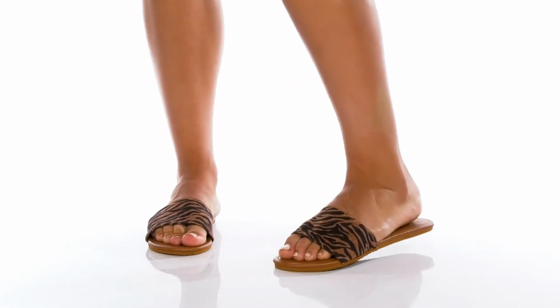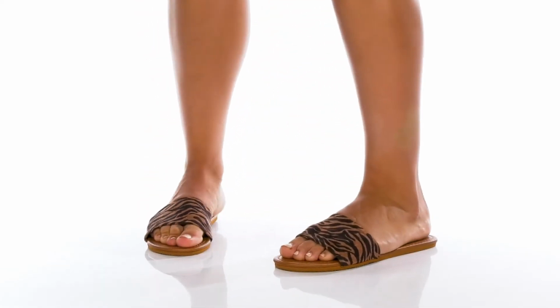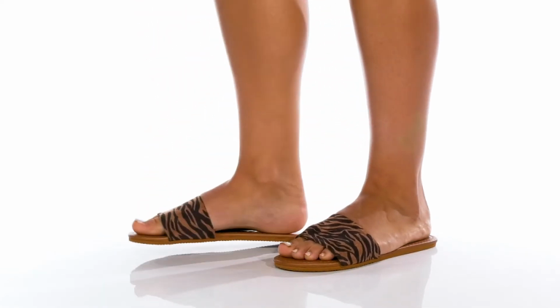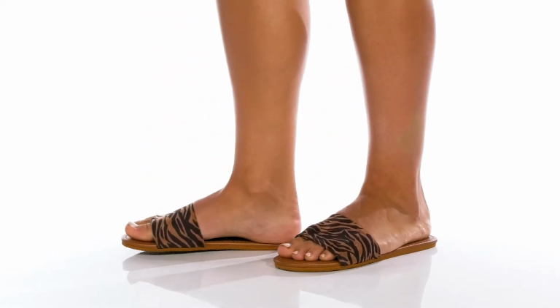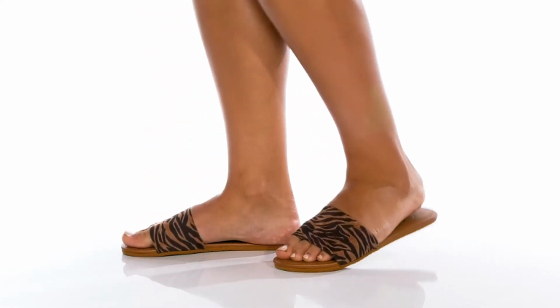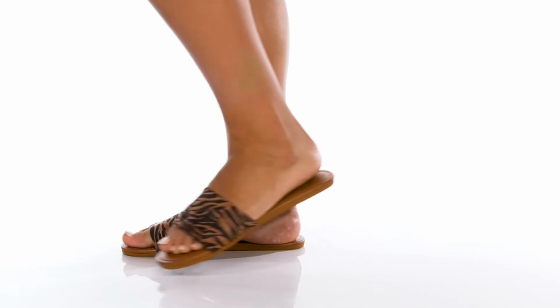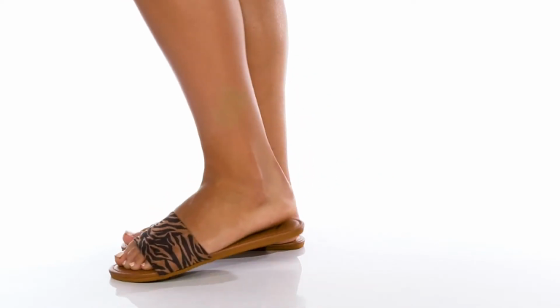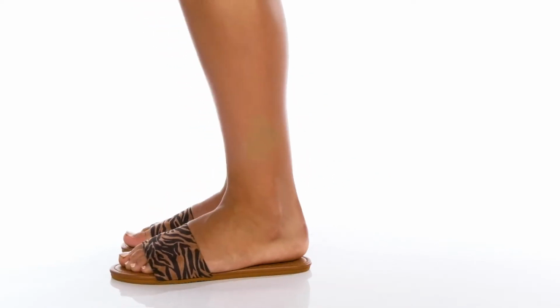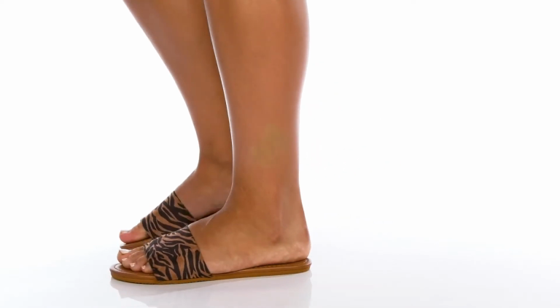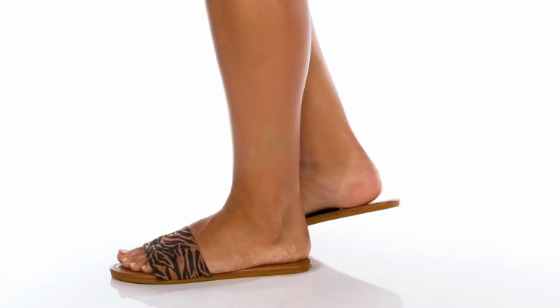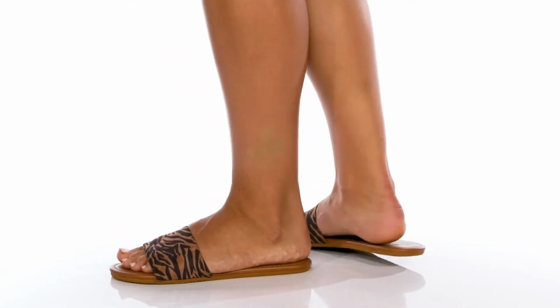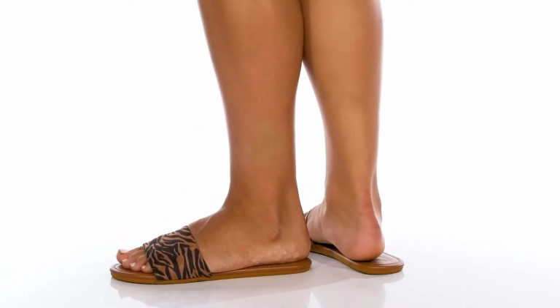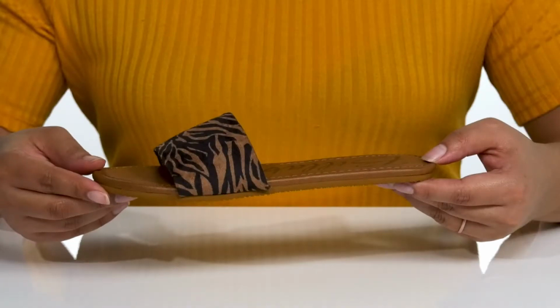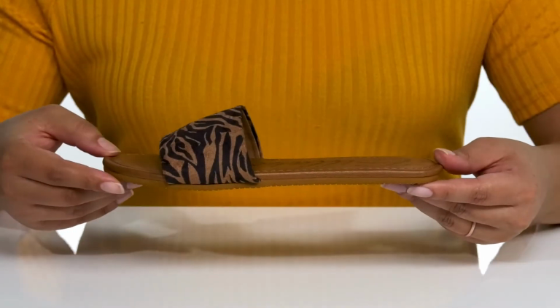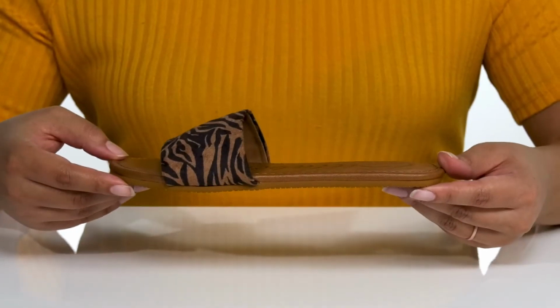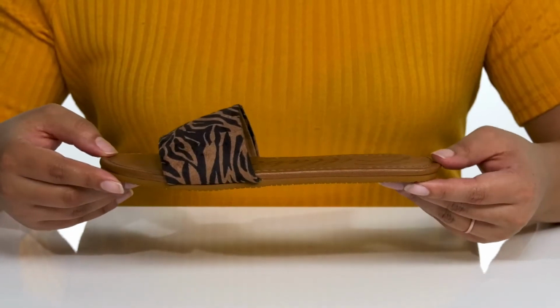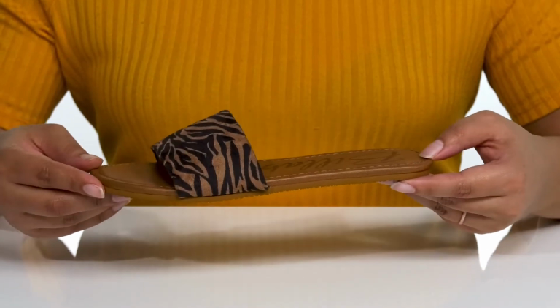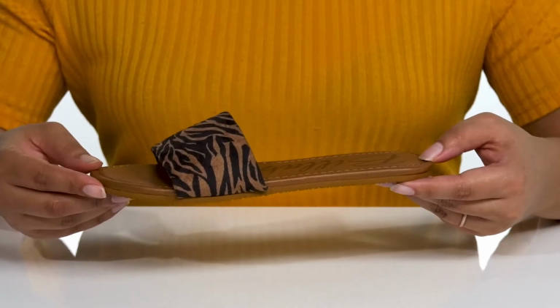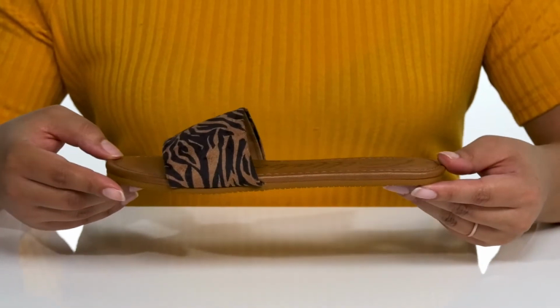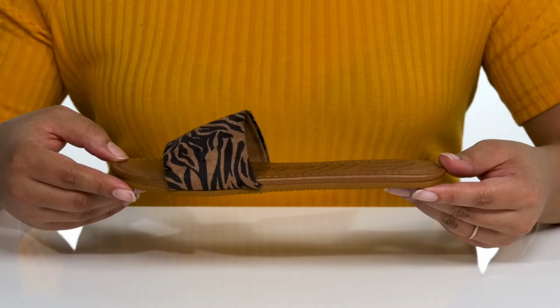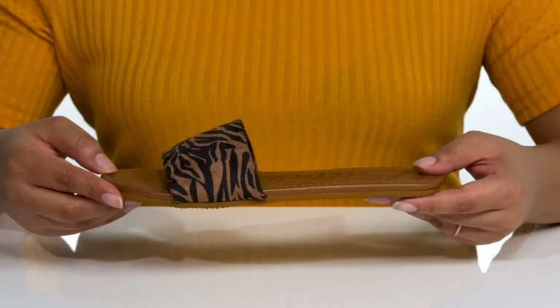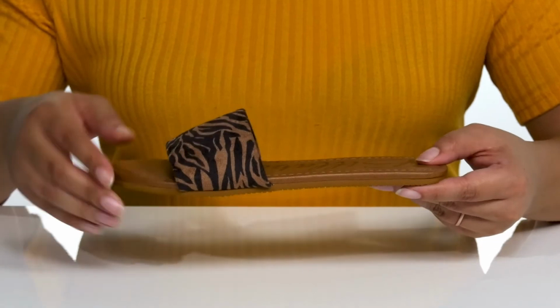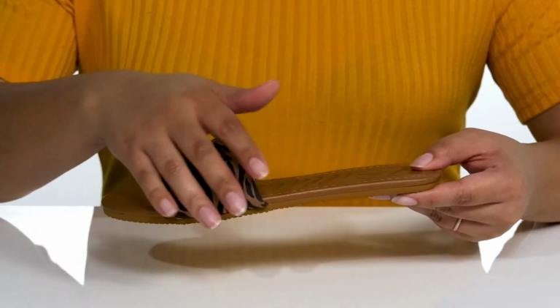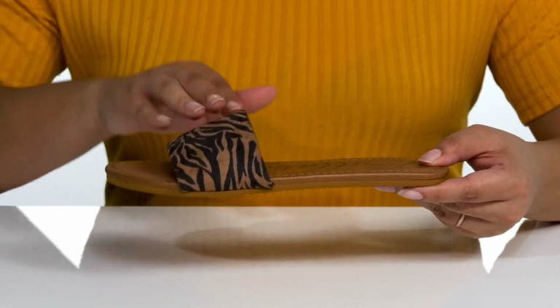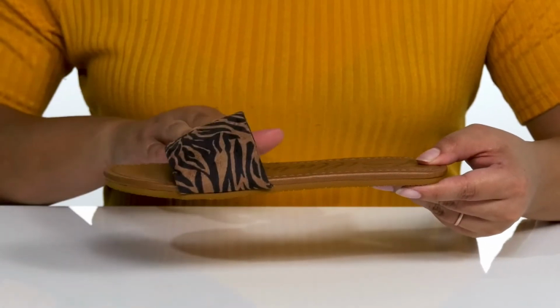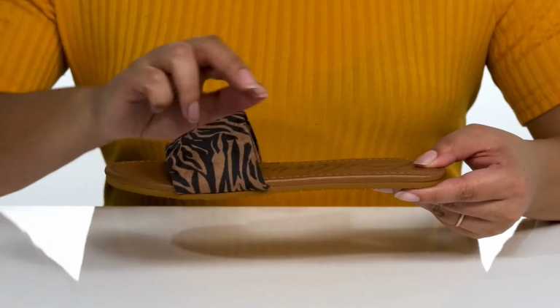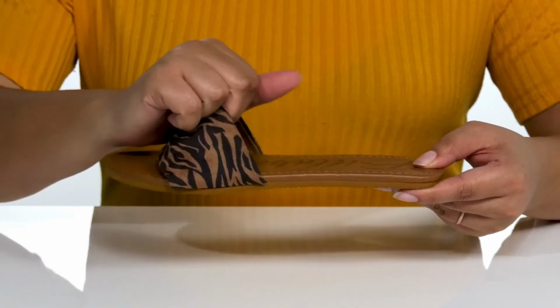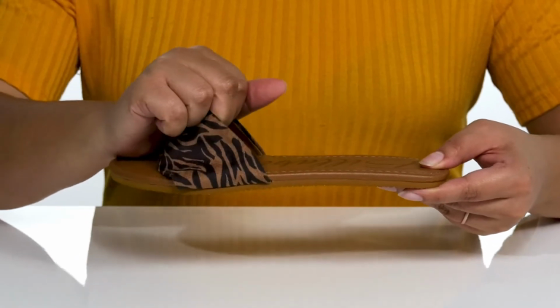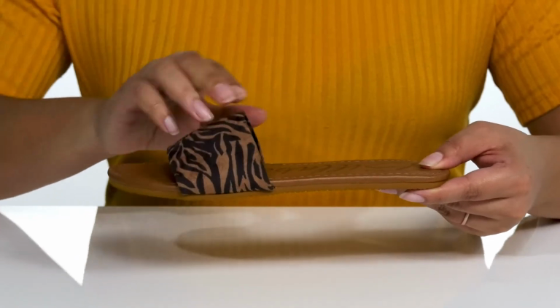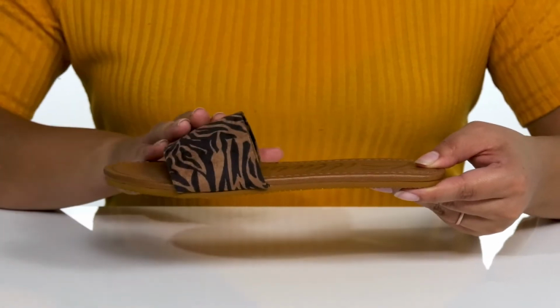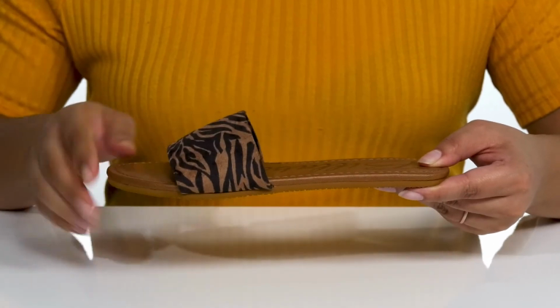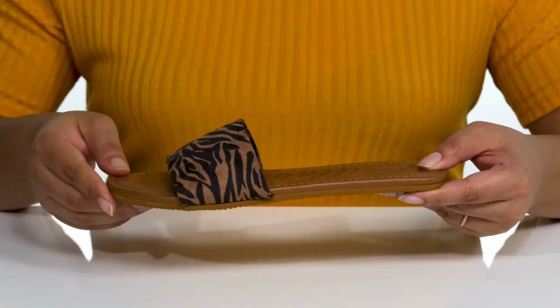Let out your wild side with these cute sandals by Billabong. These slide-on sandals have a very minimalistic silhouette with a band that goes over the vamp that has some stretch for easy slip-on.